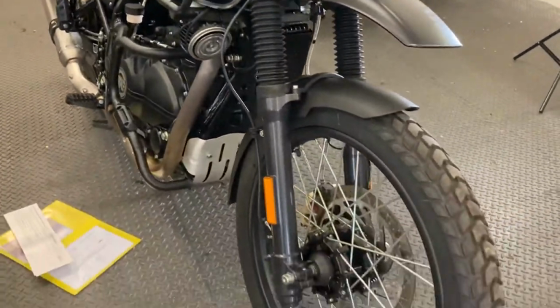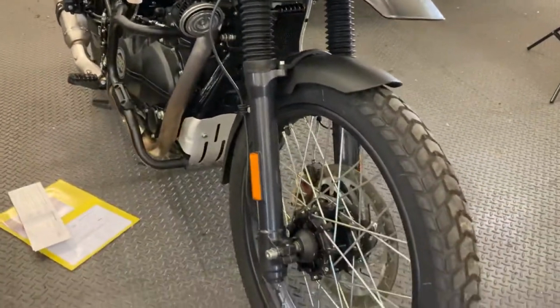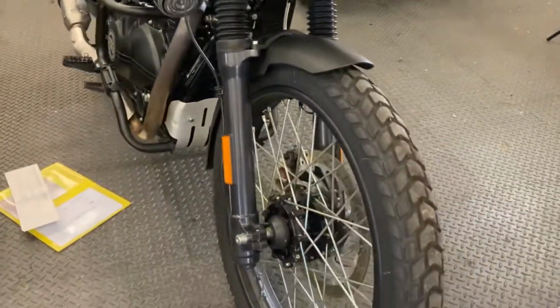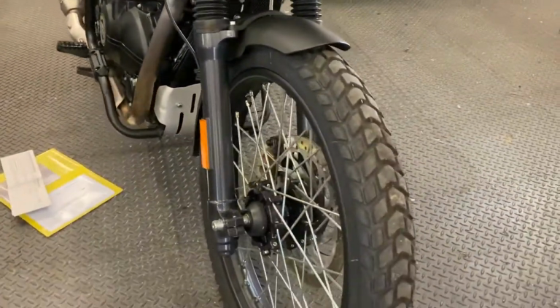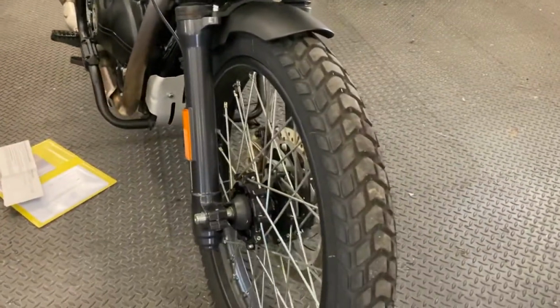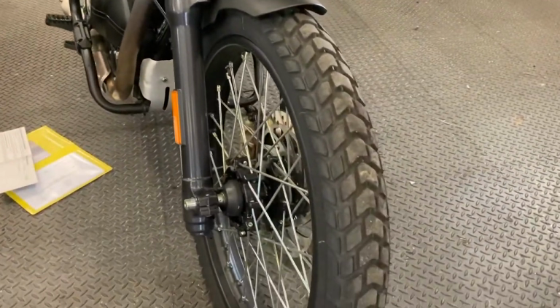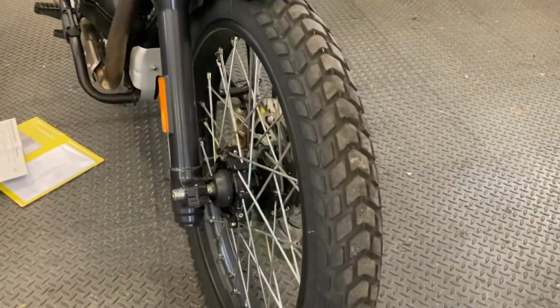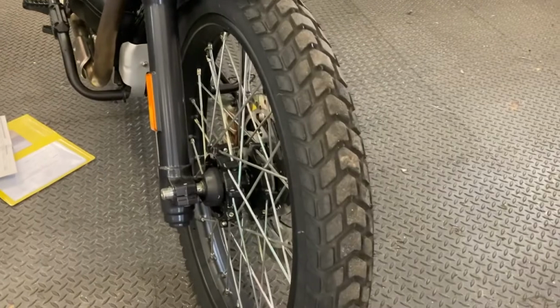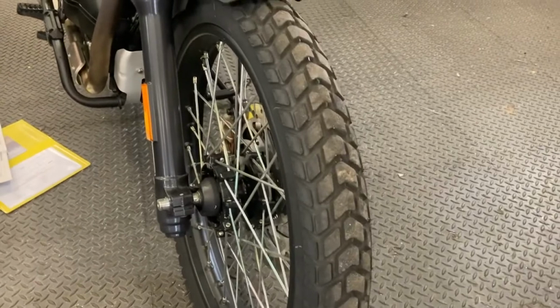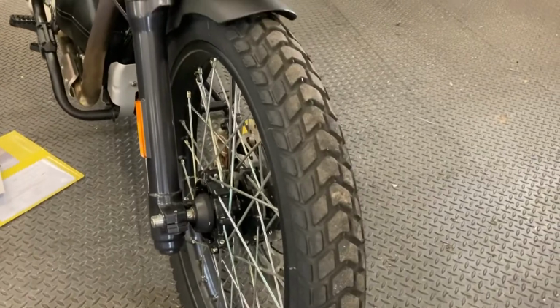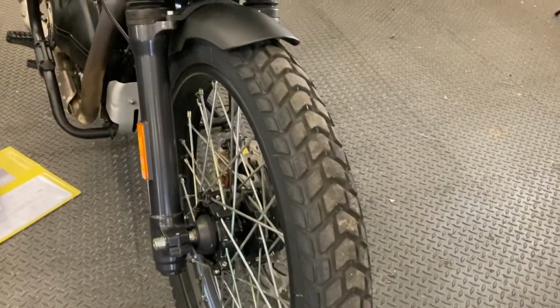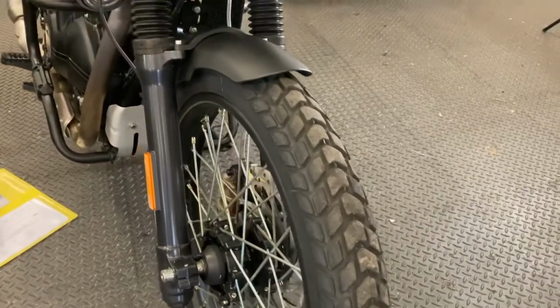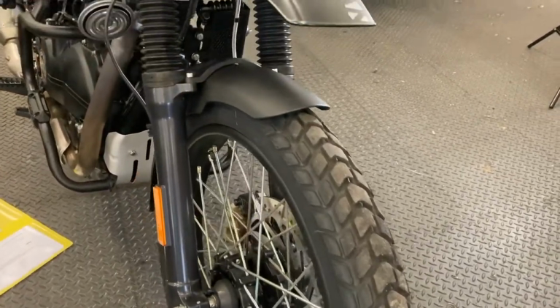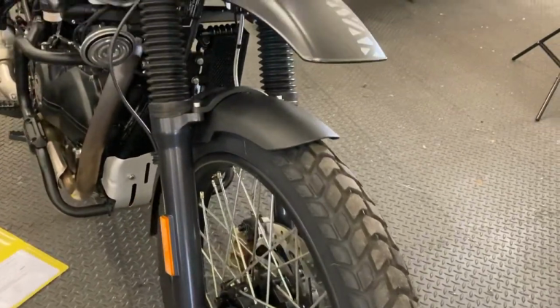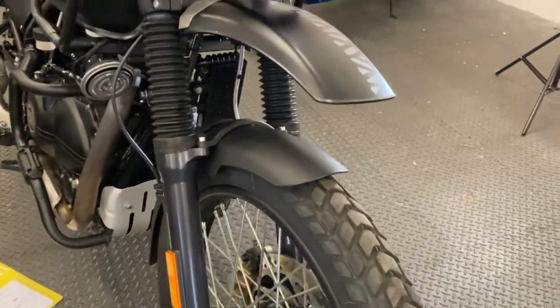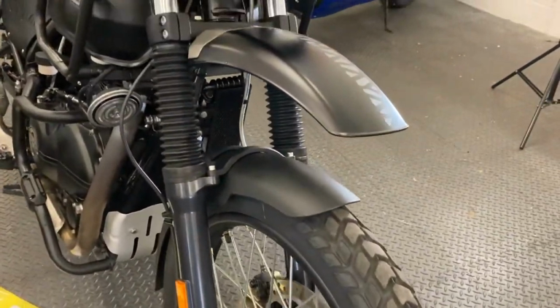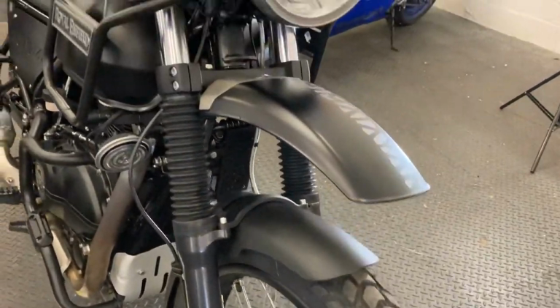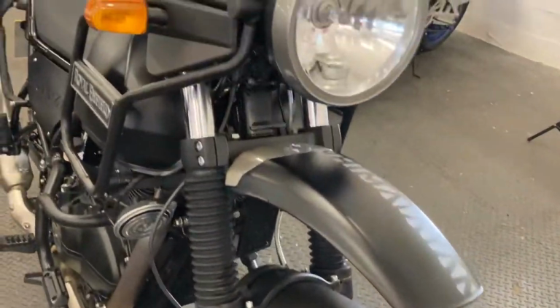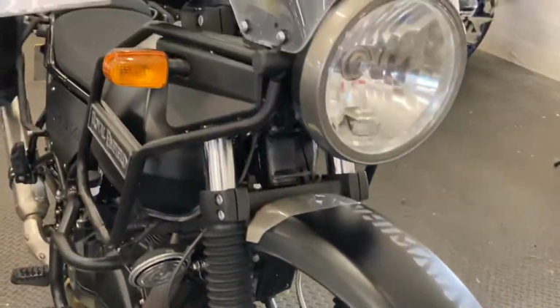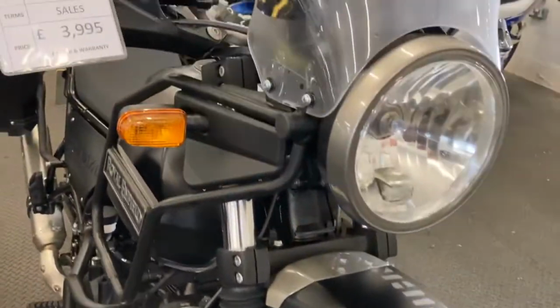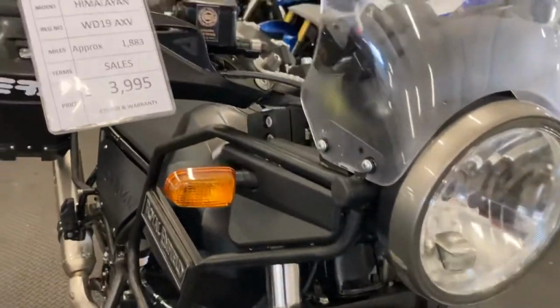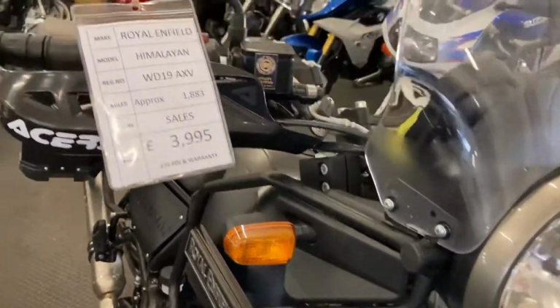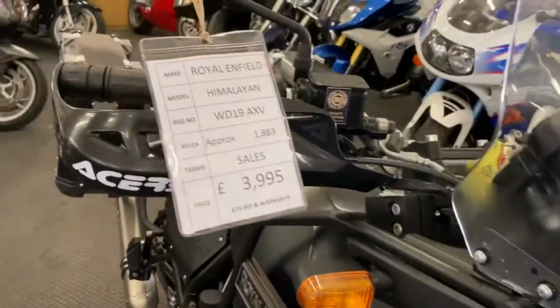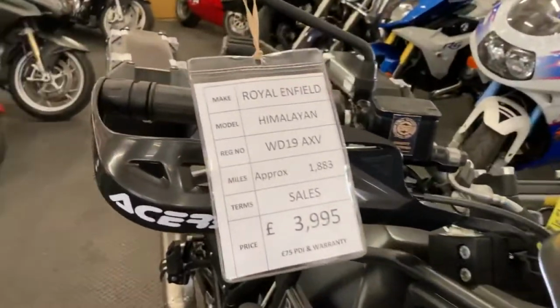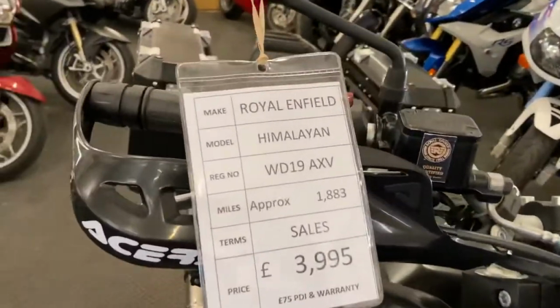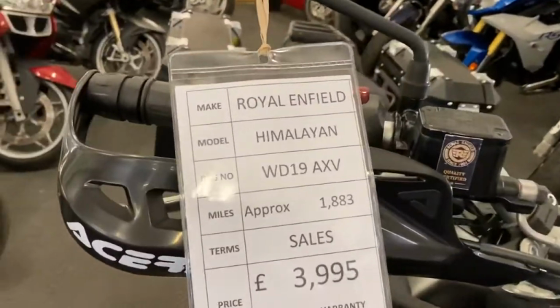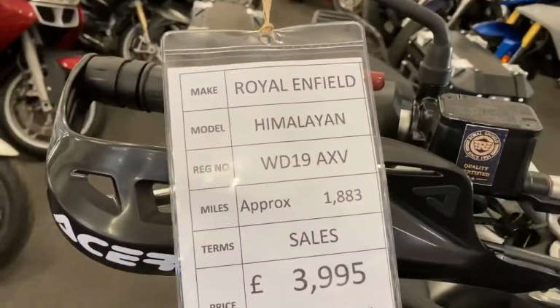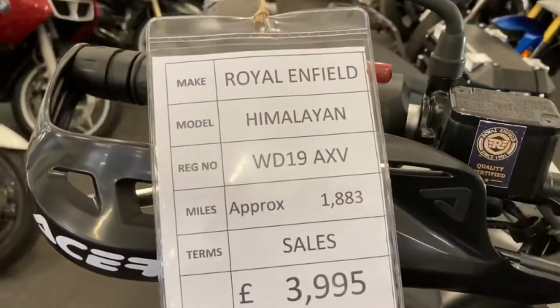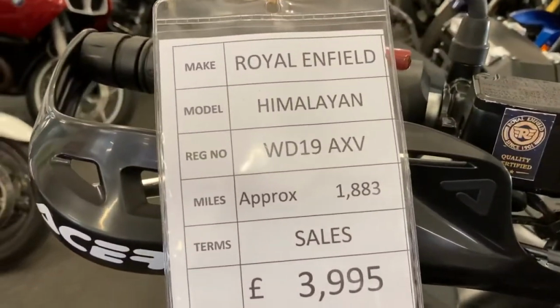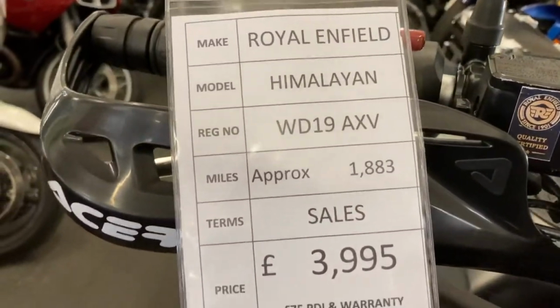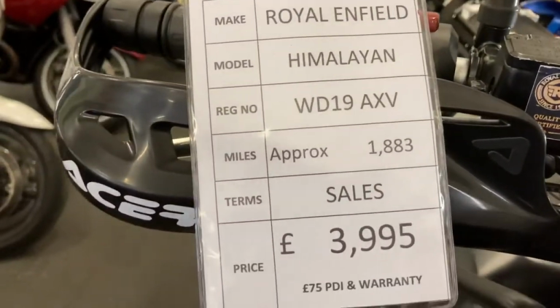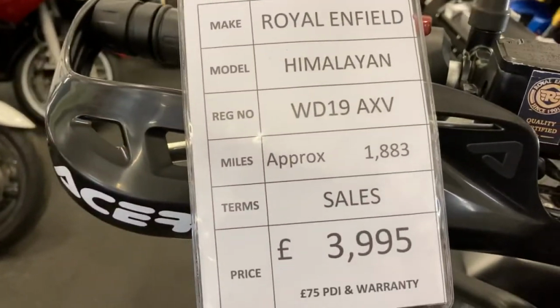Here we have a 2019 Royal Enfield Himalayan with 1,883 miles on the clock.